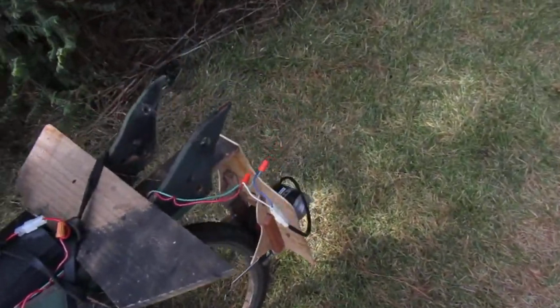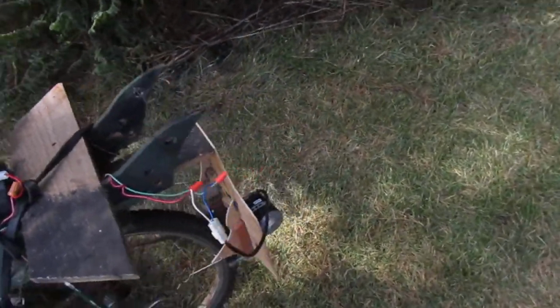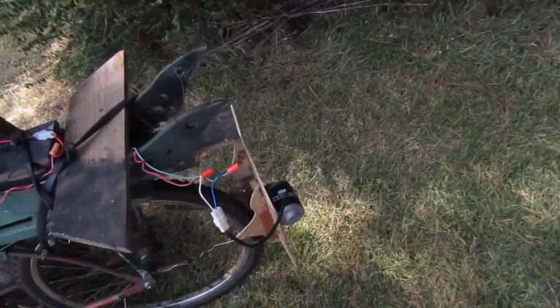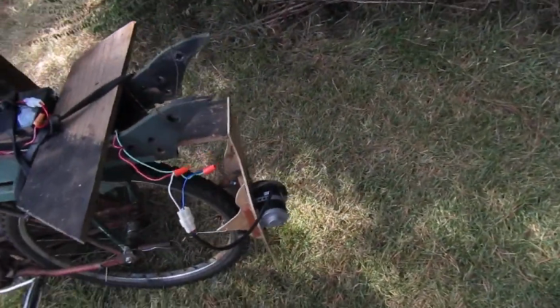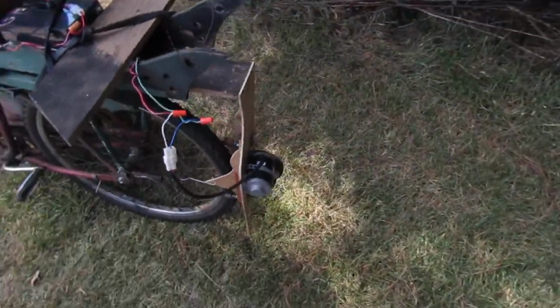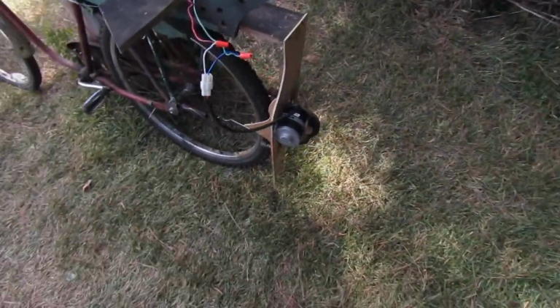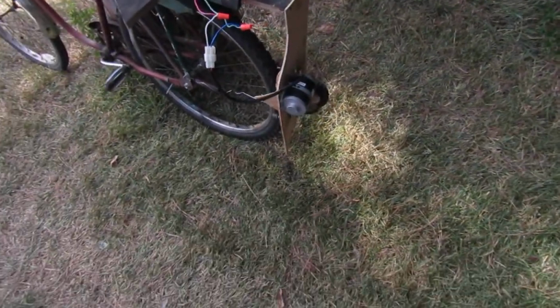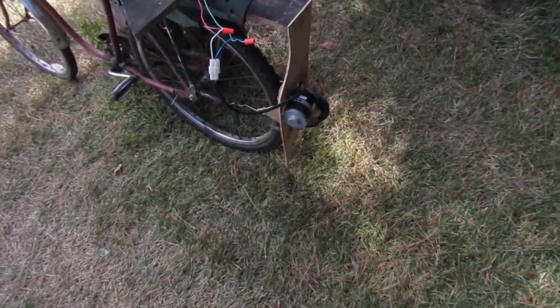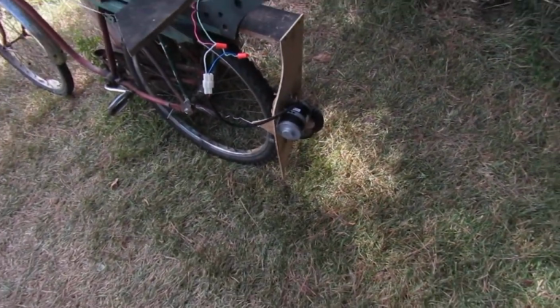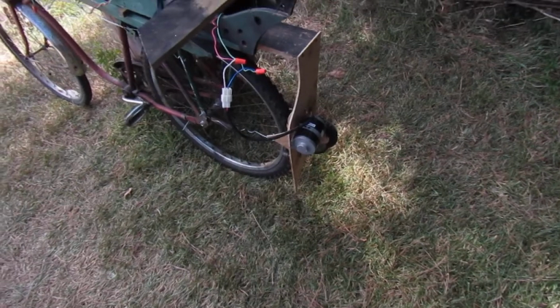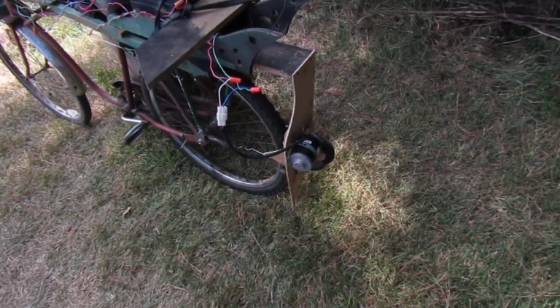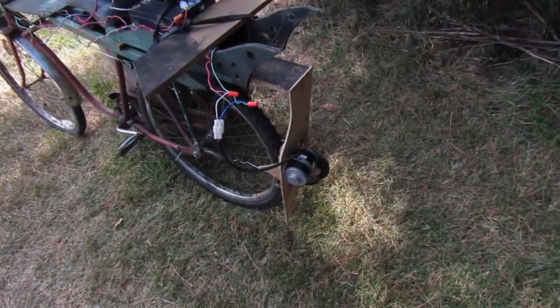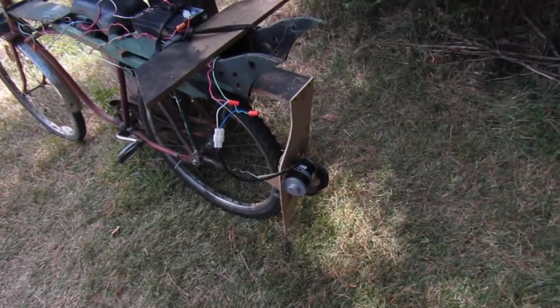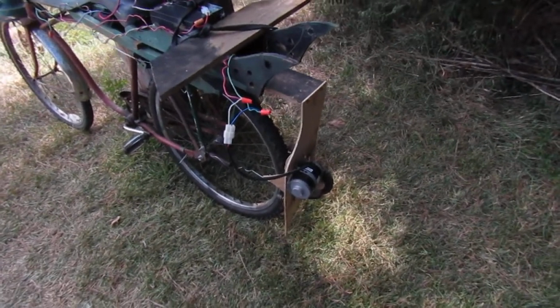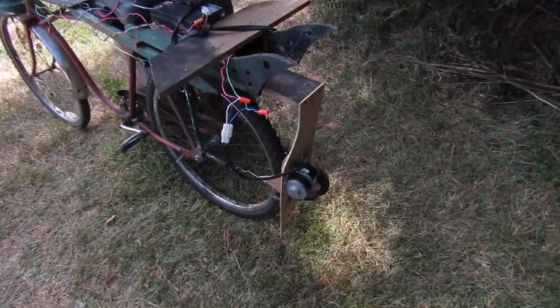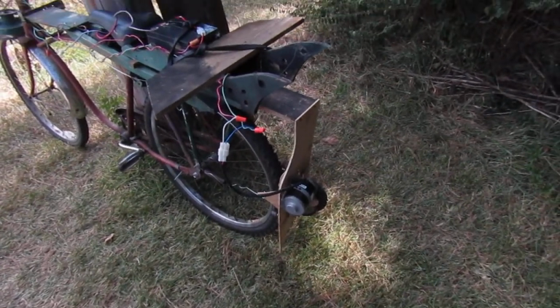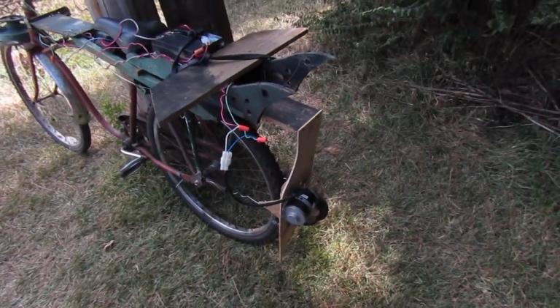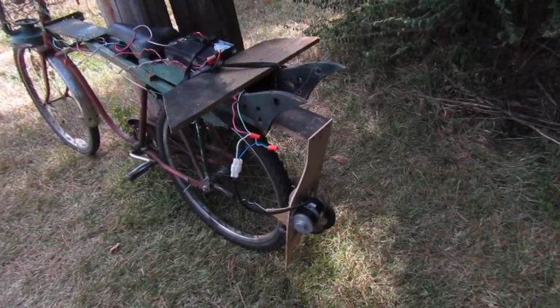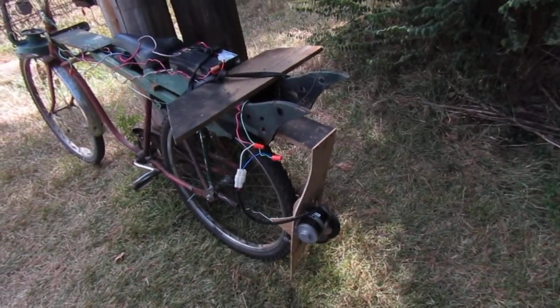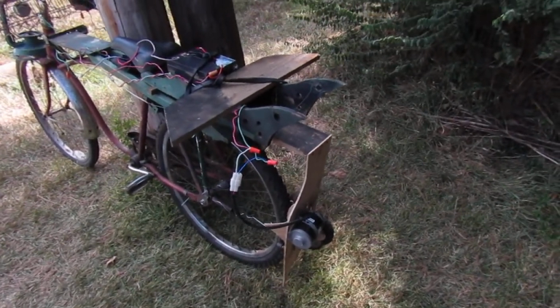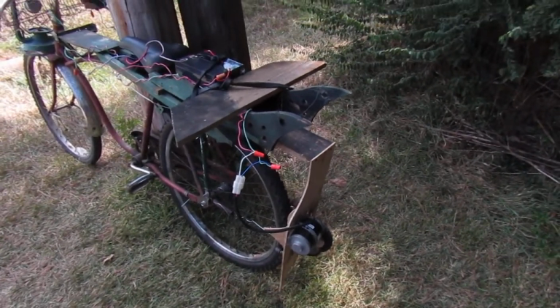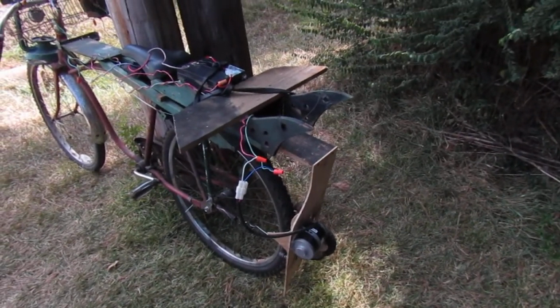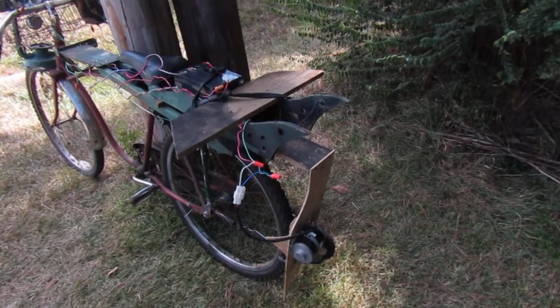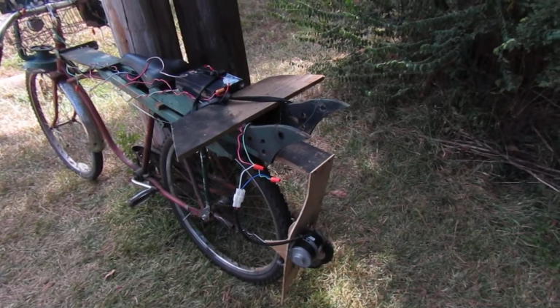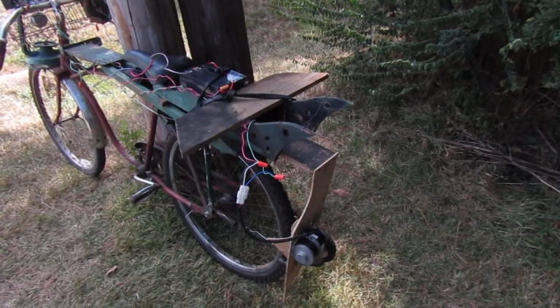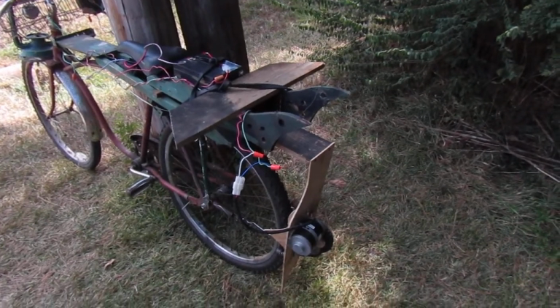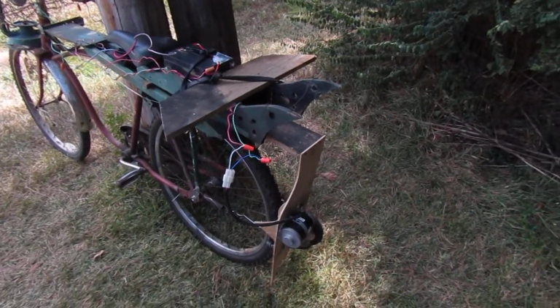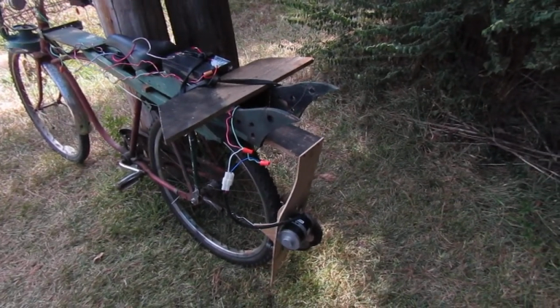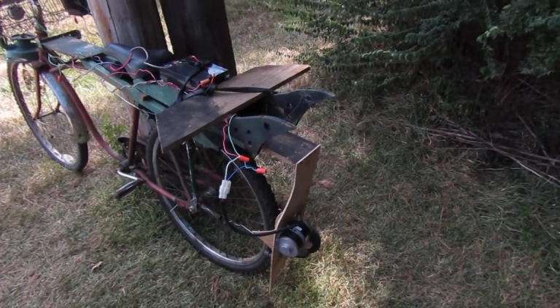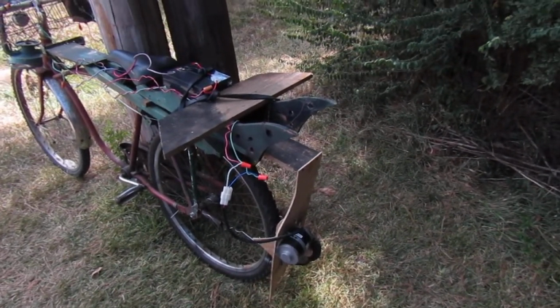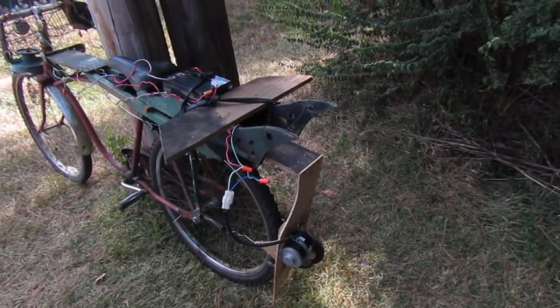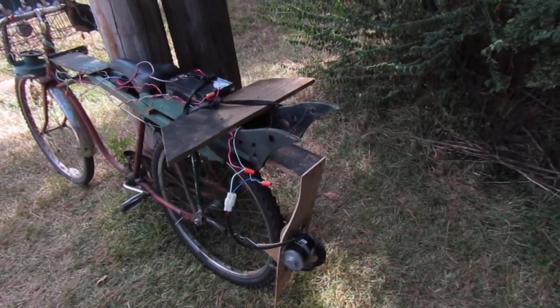I've got another motor now — a backup motor — and we're doing some tests on that one. And making a bike for my neighbor's kid, Cody Jr. We're going to make an electric bike for him to play on.